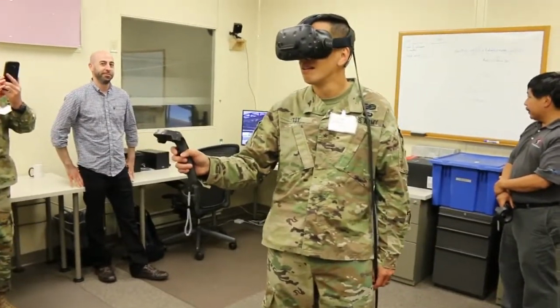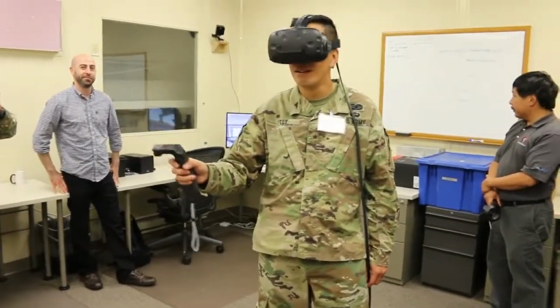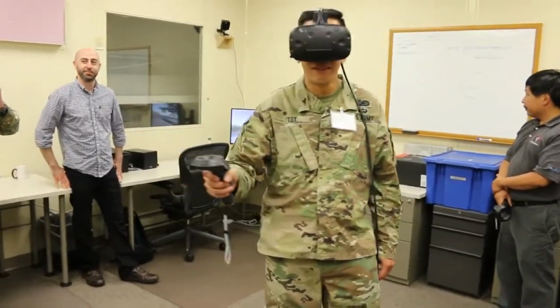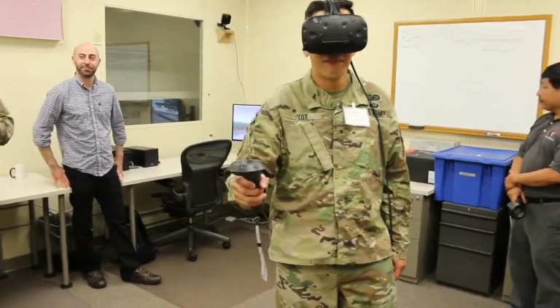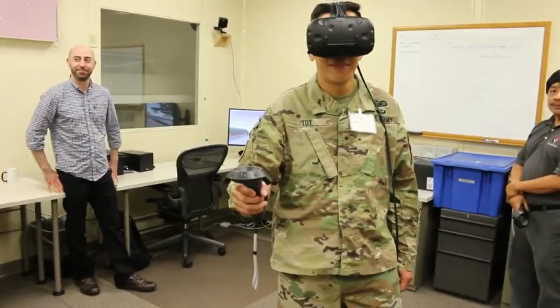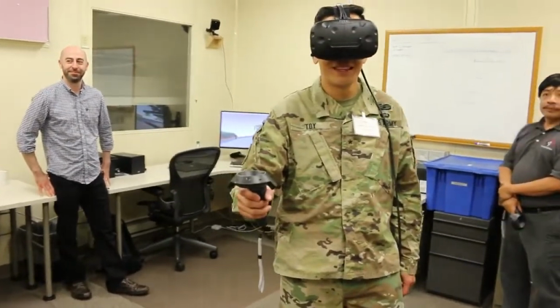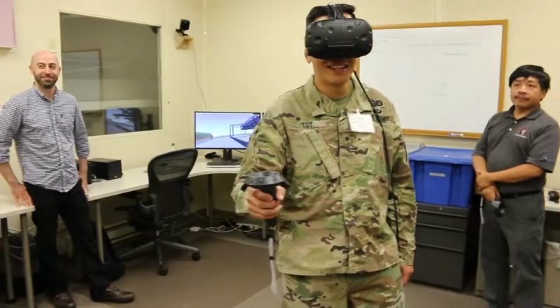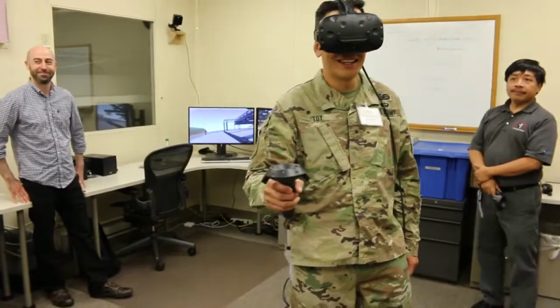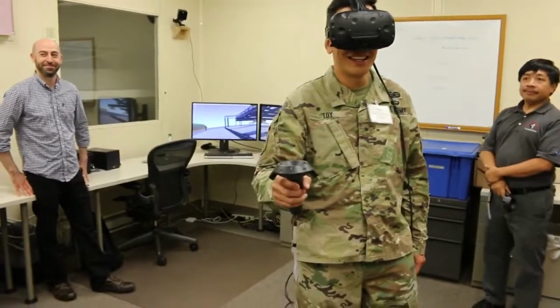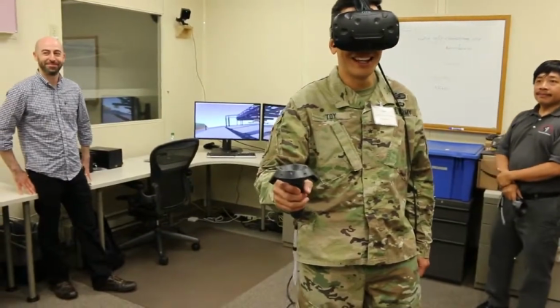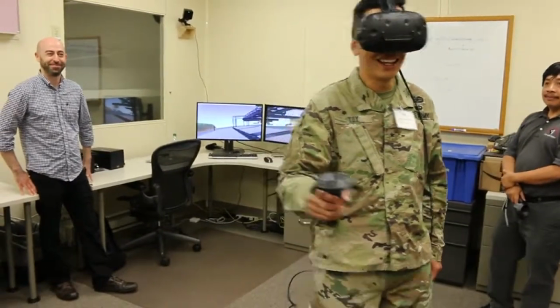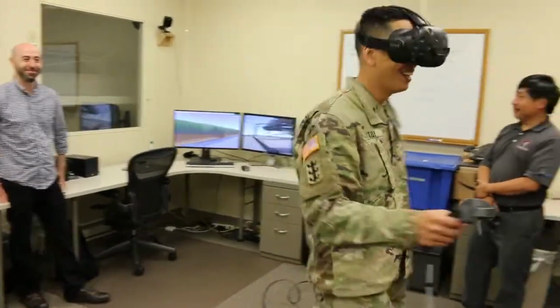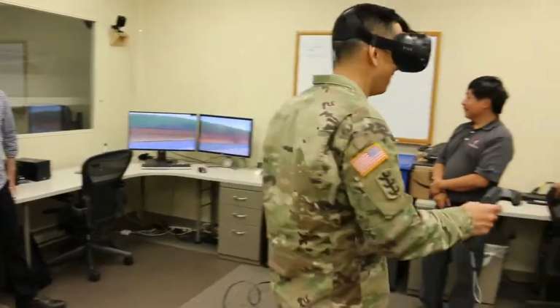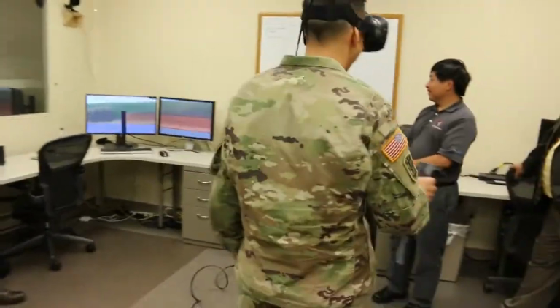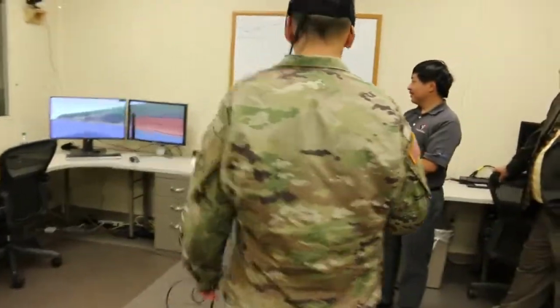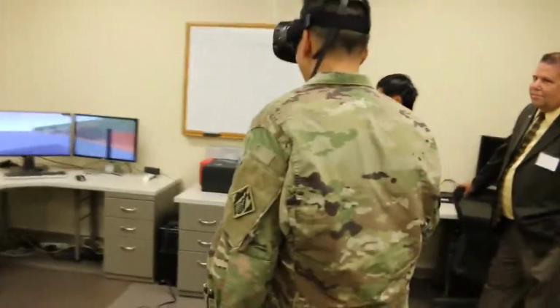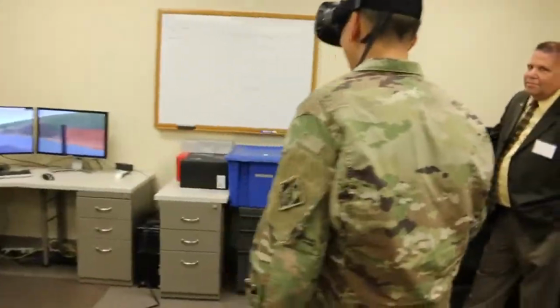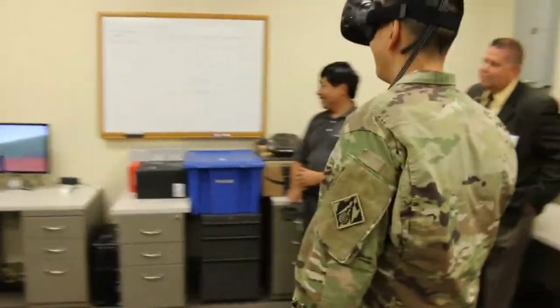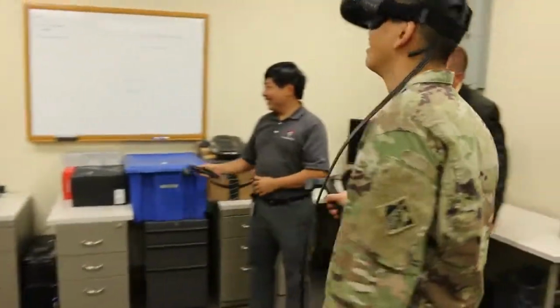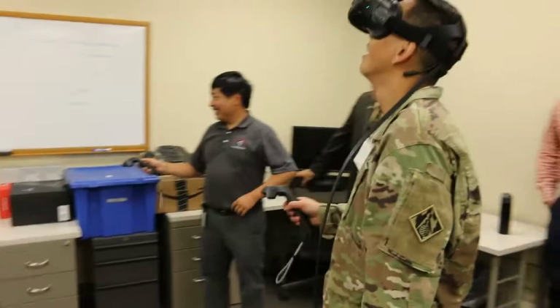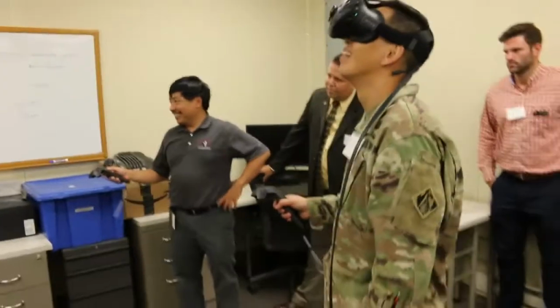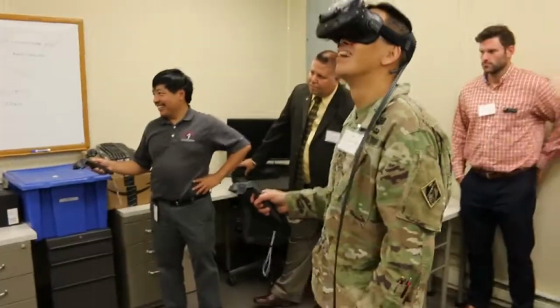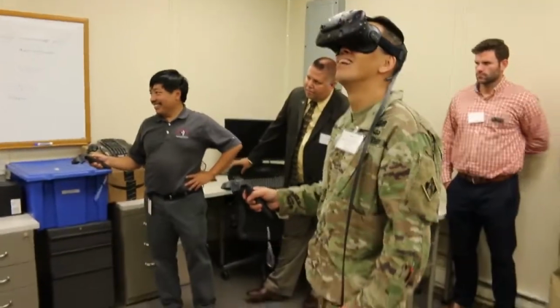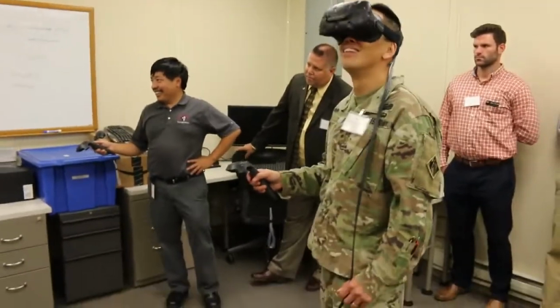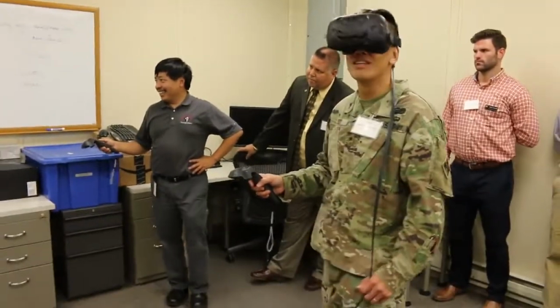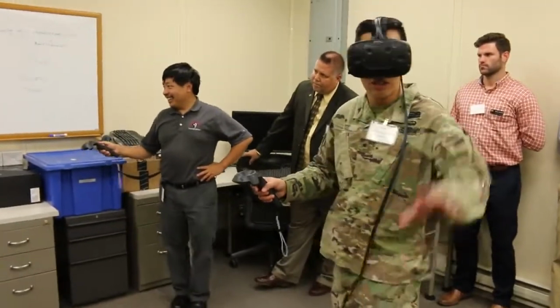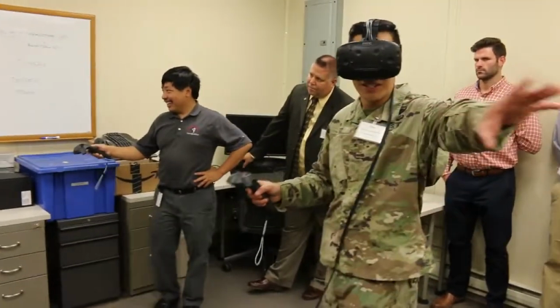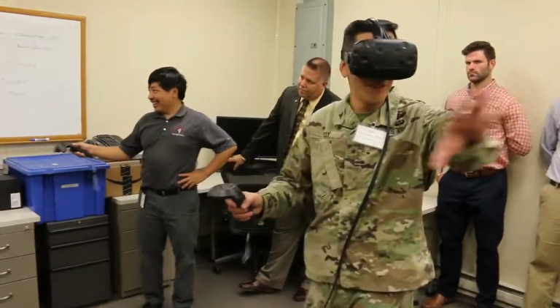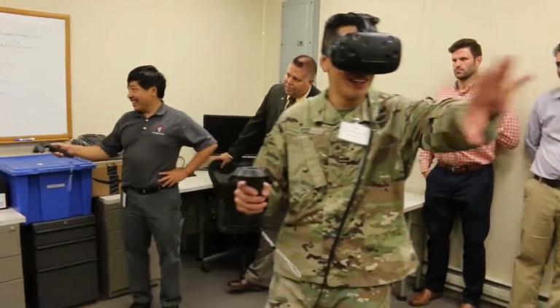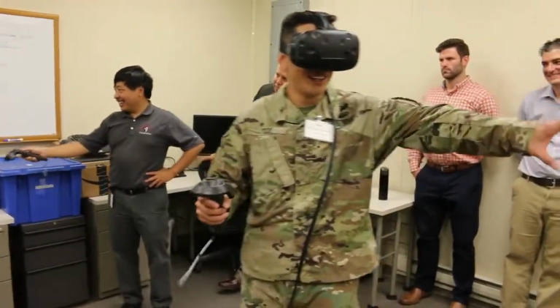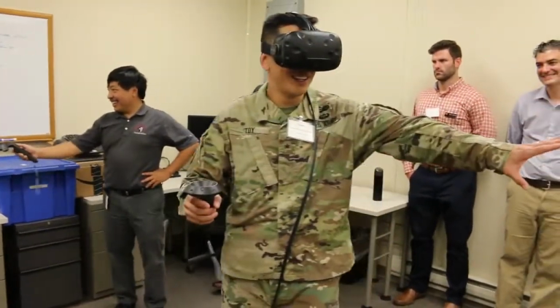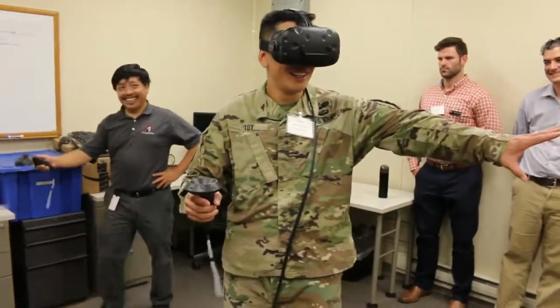We want you to do a 180 degree turn, sir. There we go. You see anything now? There's all stuff over there, it's all over there.